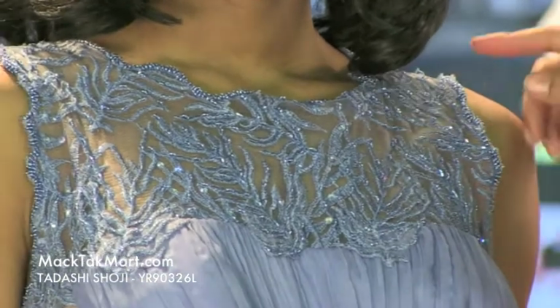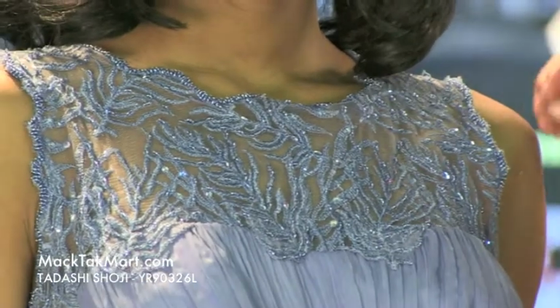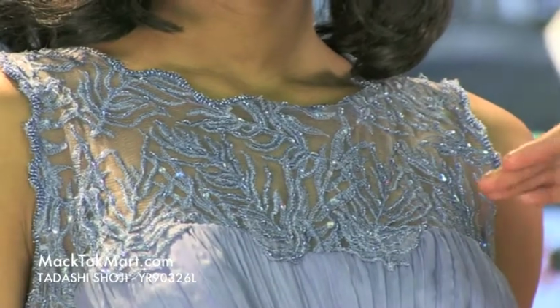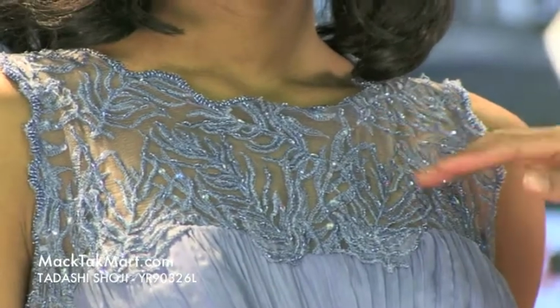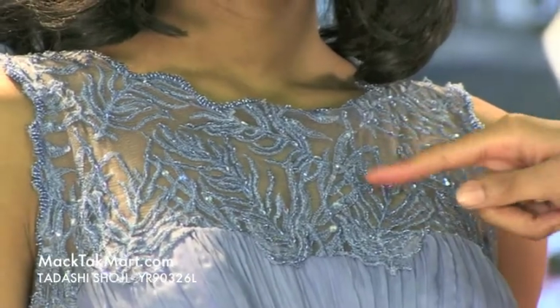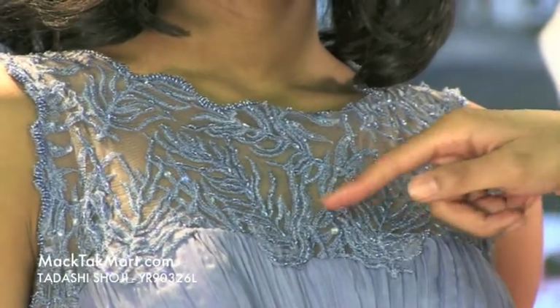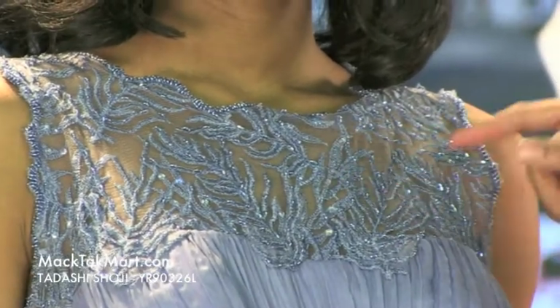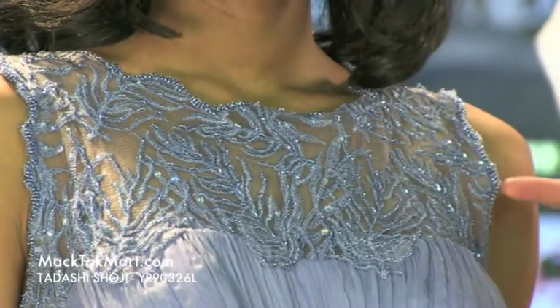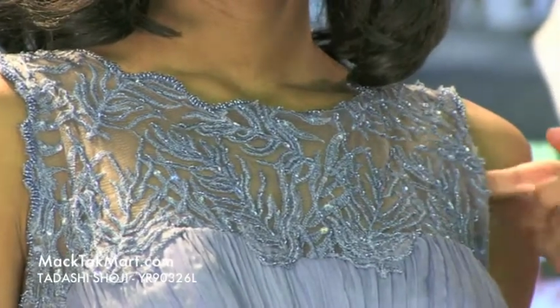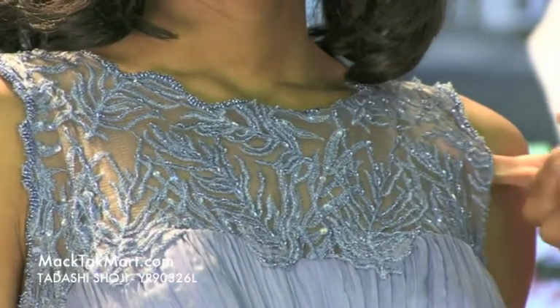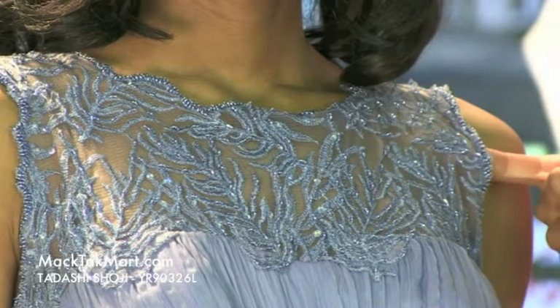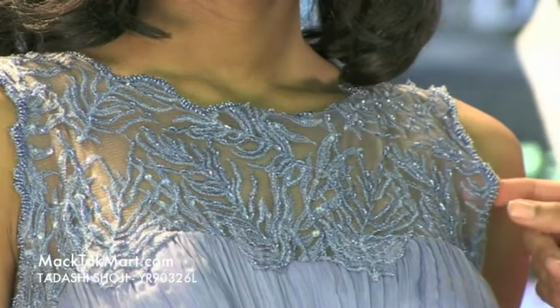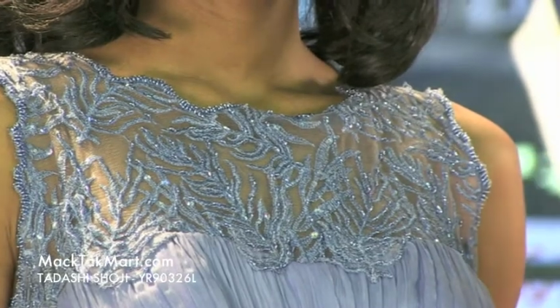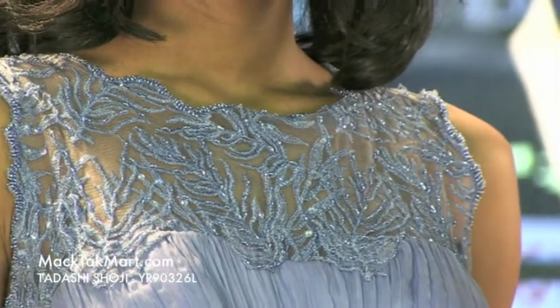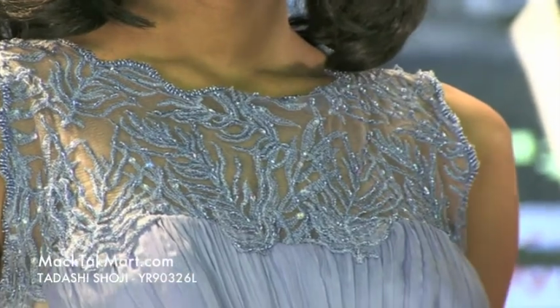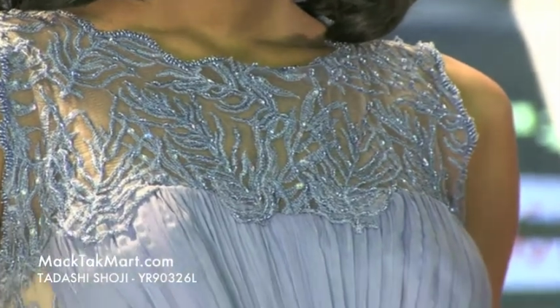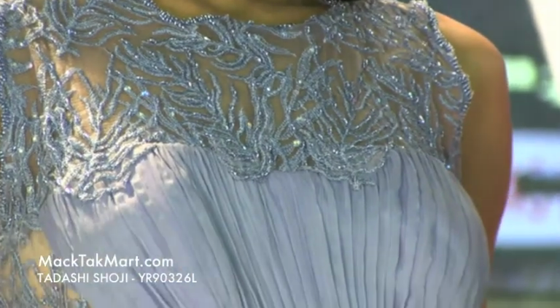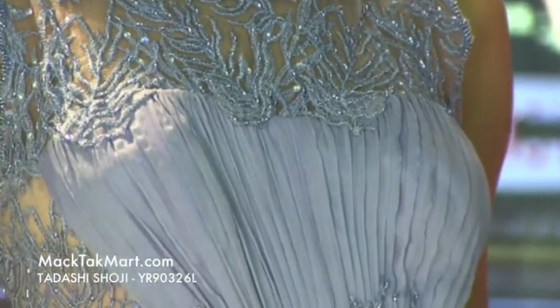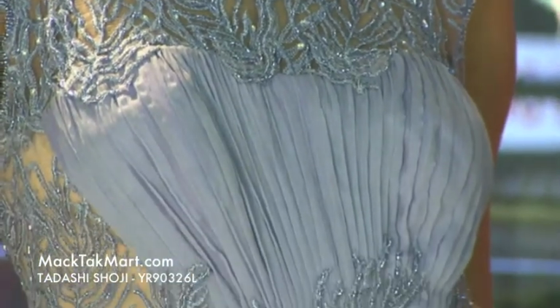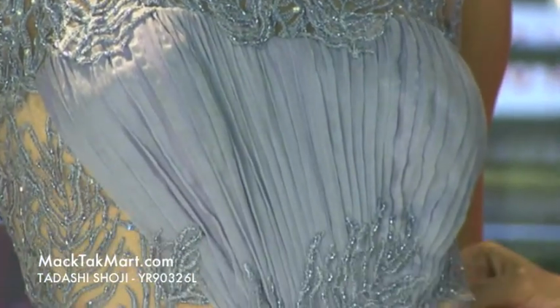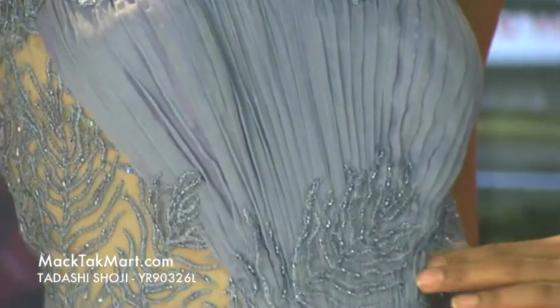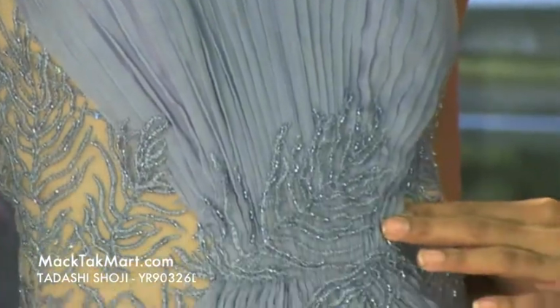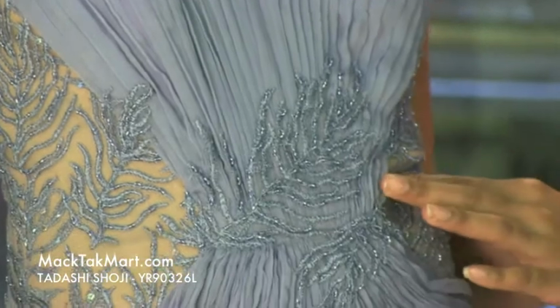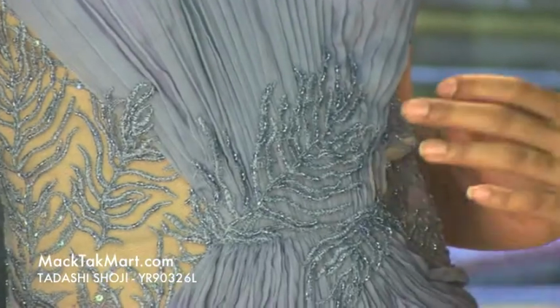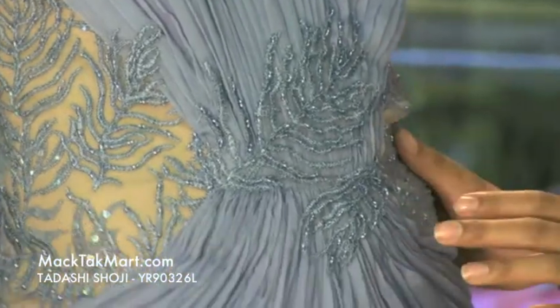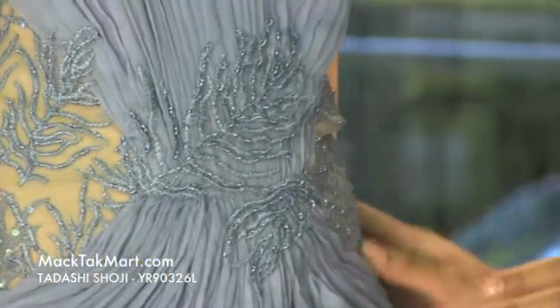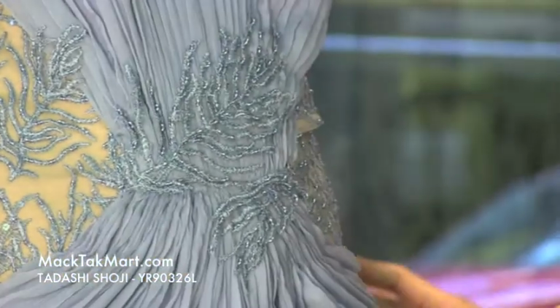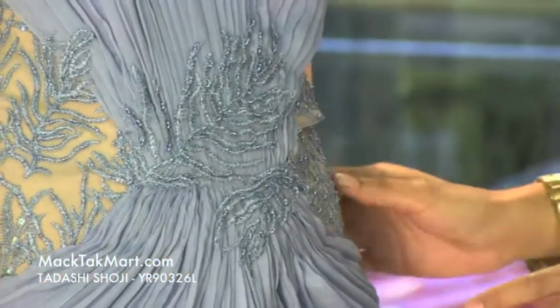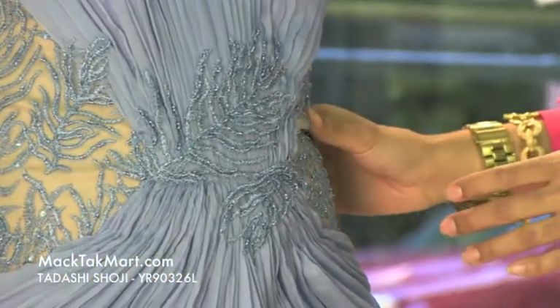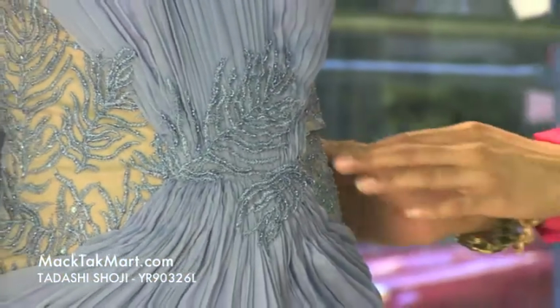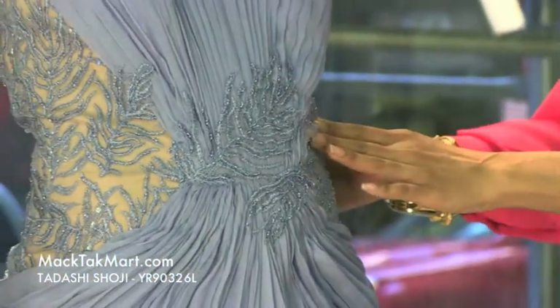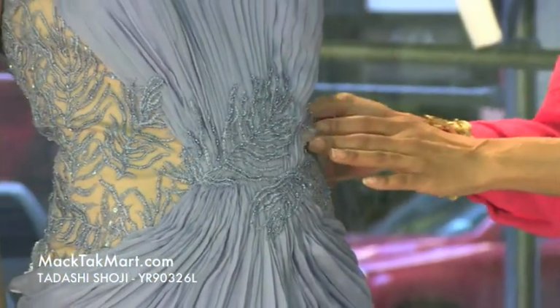You can see what looks like little vines spiraling throughout the chest area. Here in the midsection, there's actually a bit of ruching, which is going to take you in and exaggerate your lovely shape.